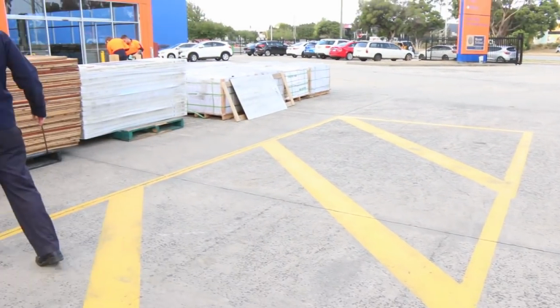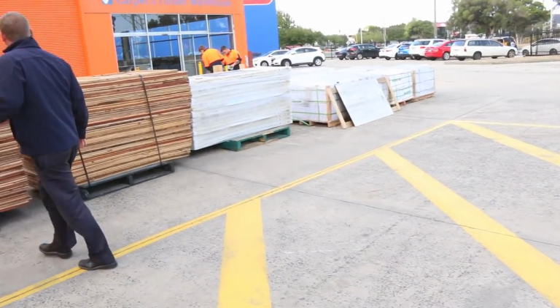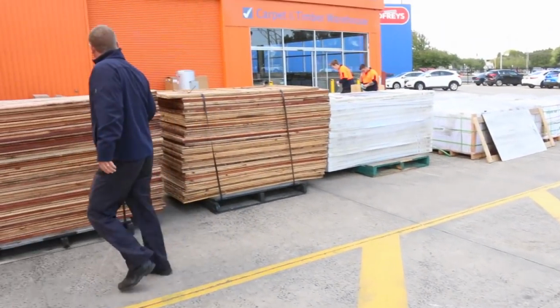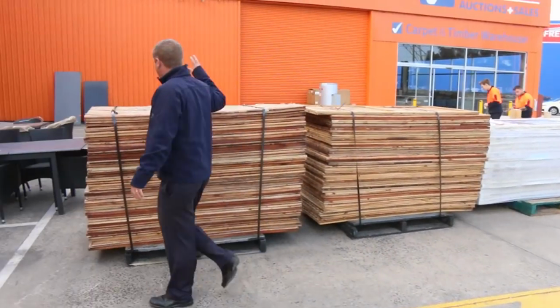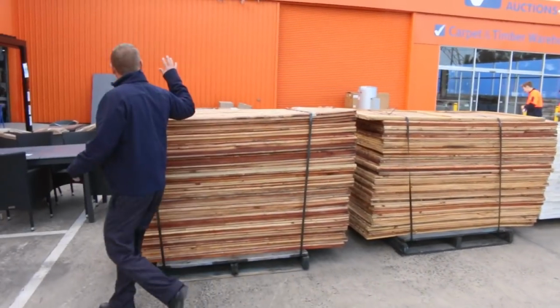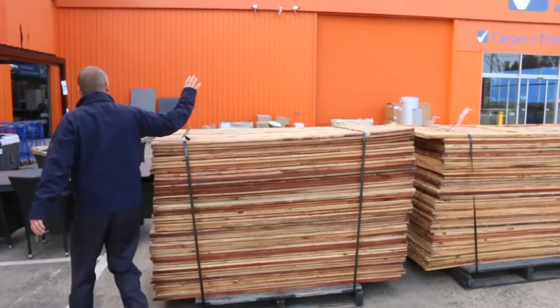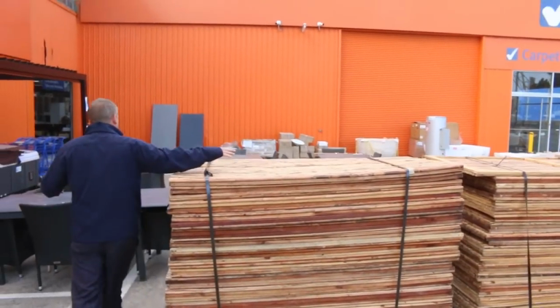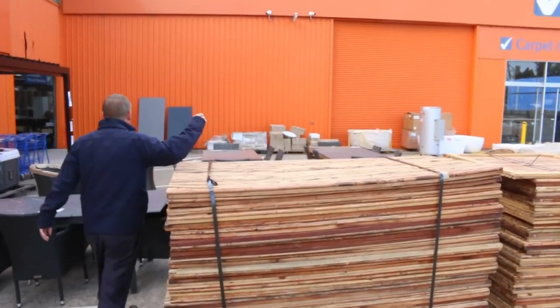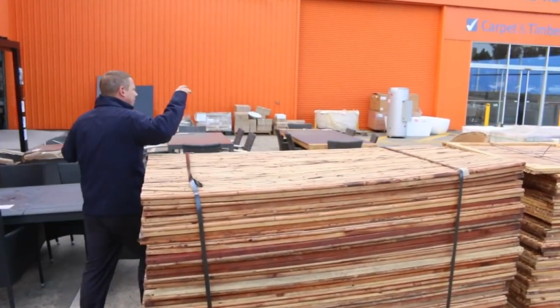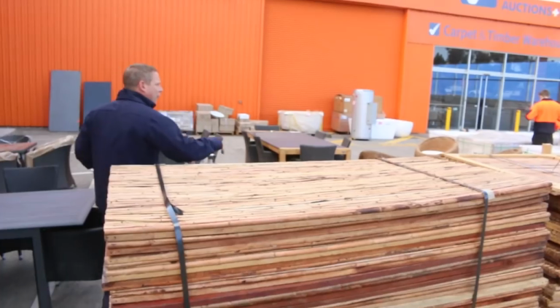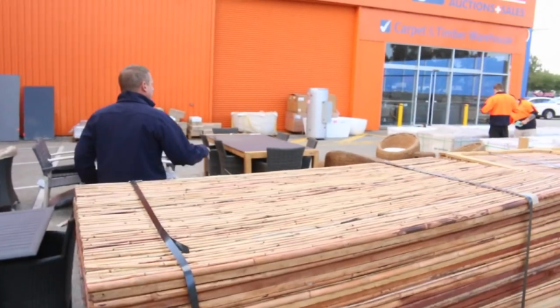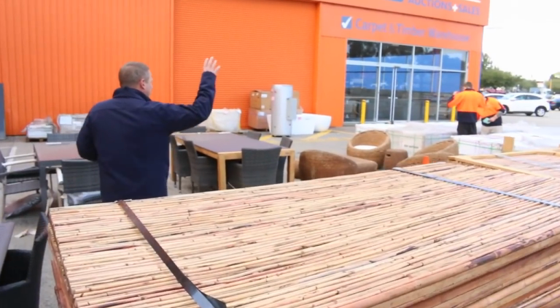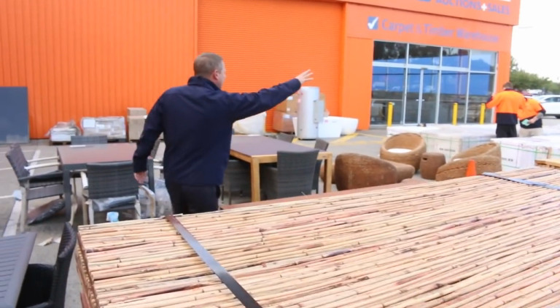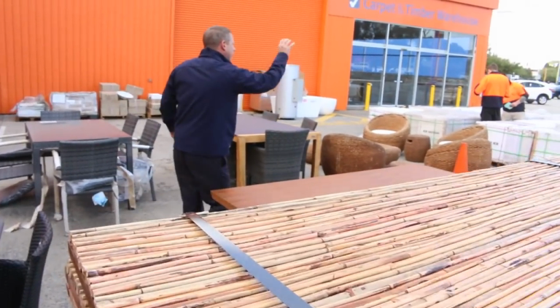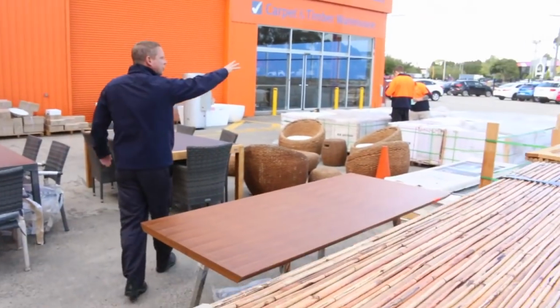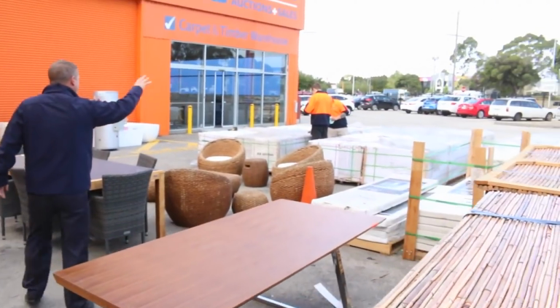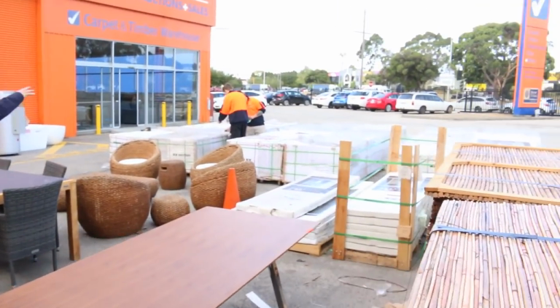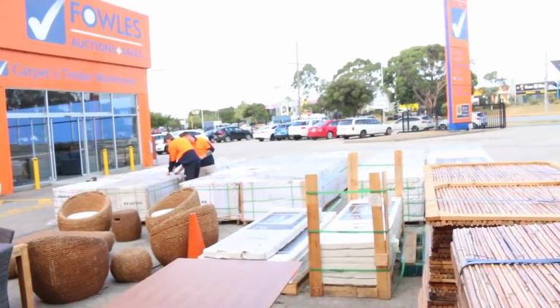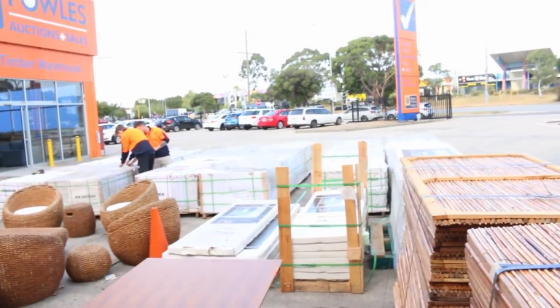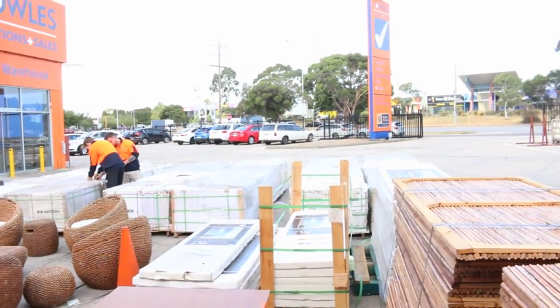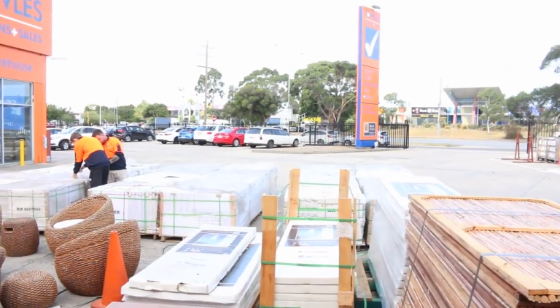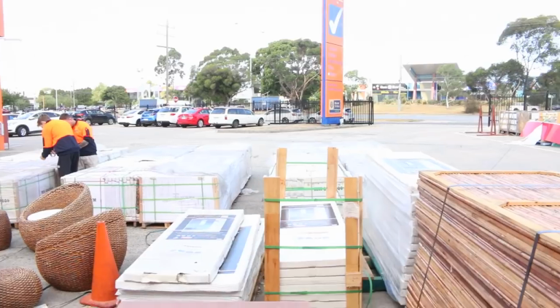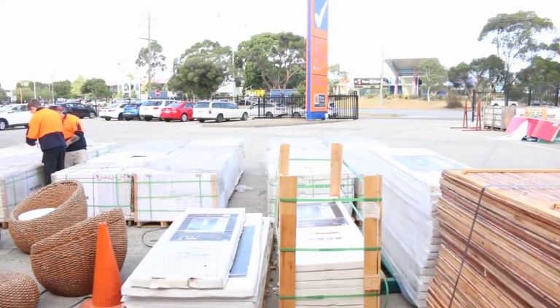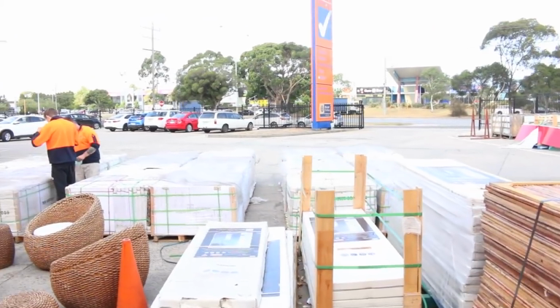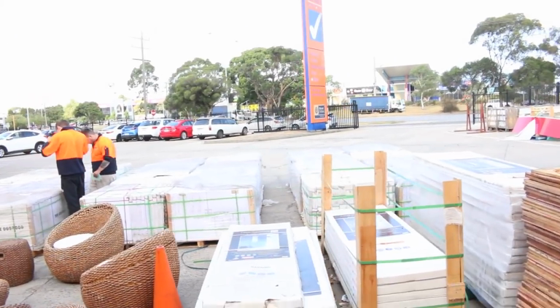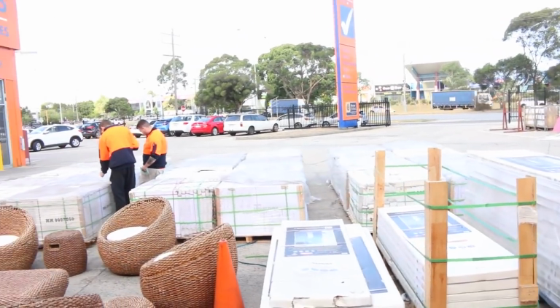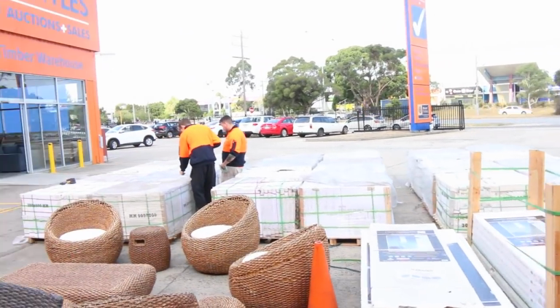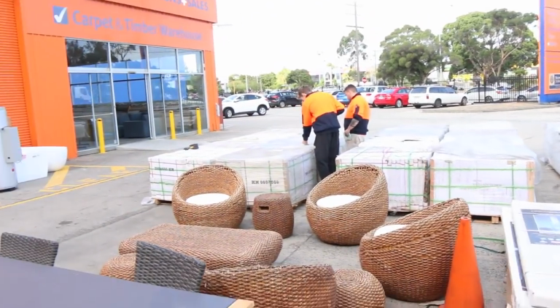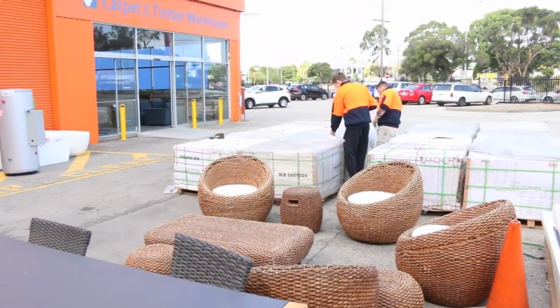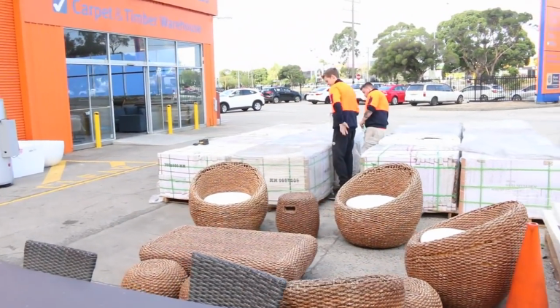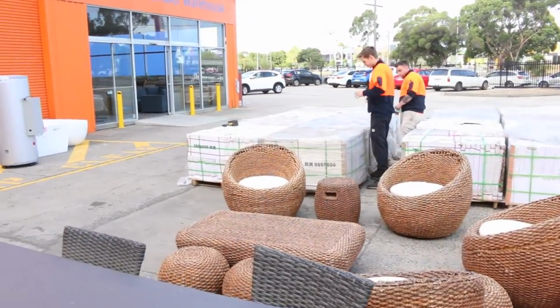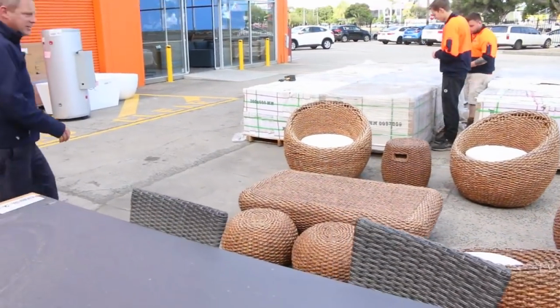Across the way here we've got some screening, a bit of outdoor furniture, and lots of tiles over here. The boys are just setting the tiles up now and there are some really modern designs in the tiles, so you really should check those out — they're fantastic.